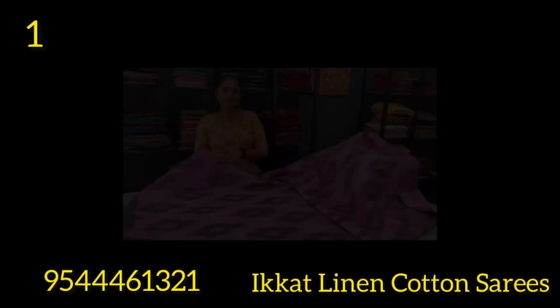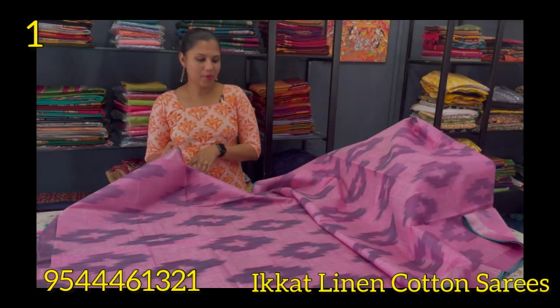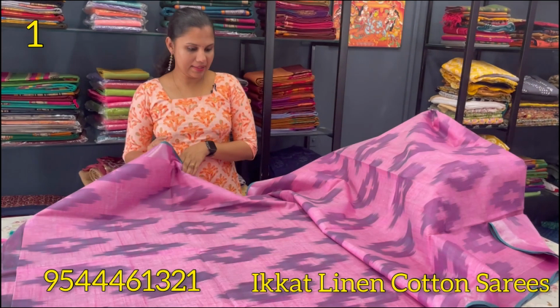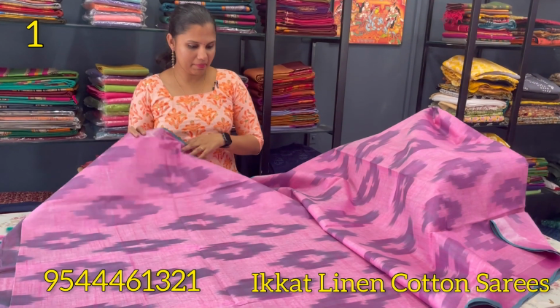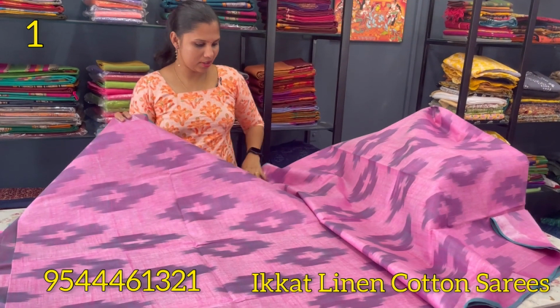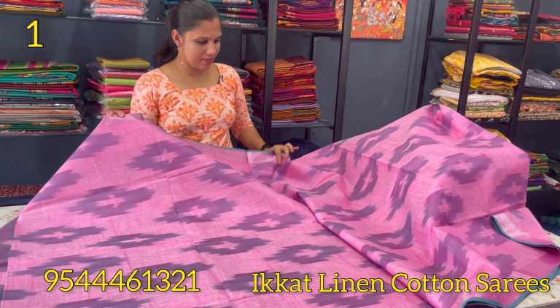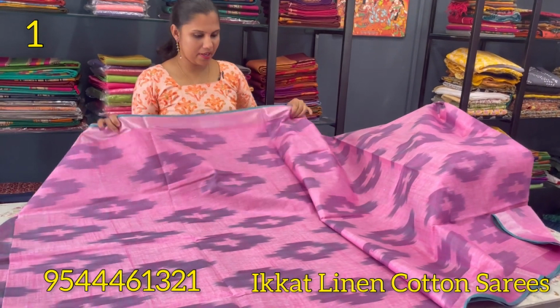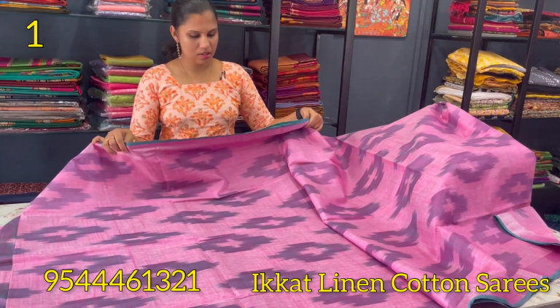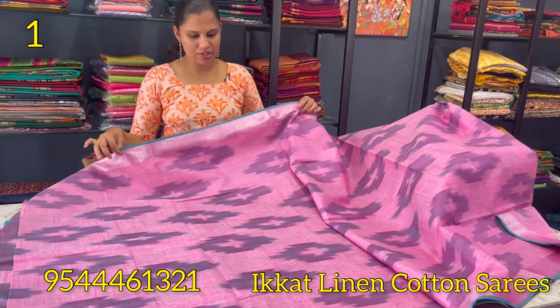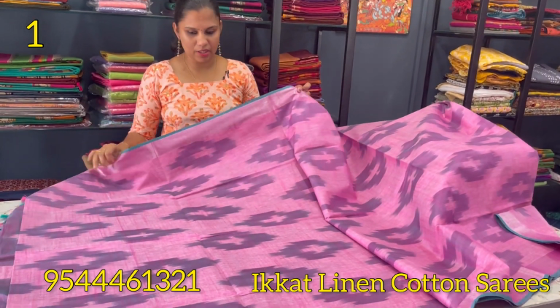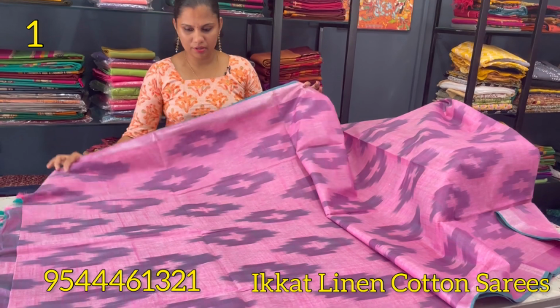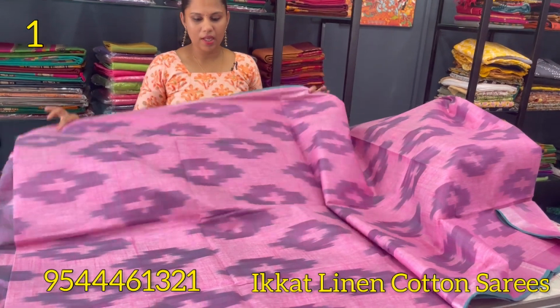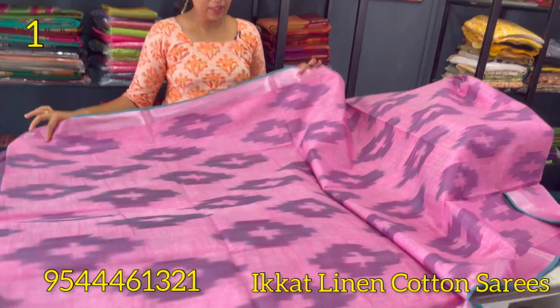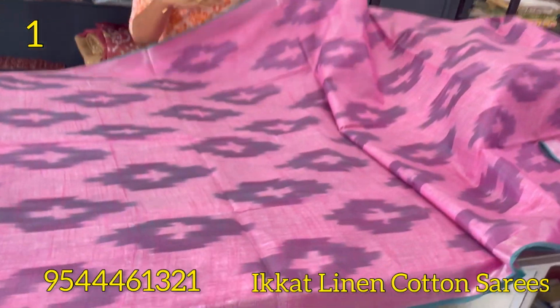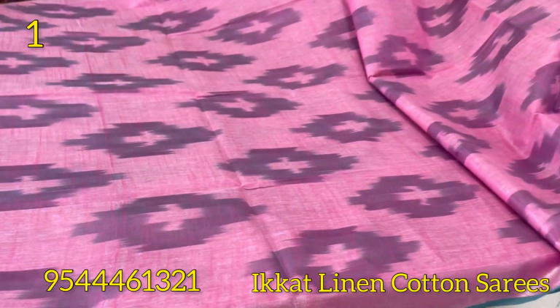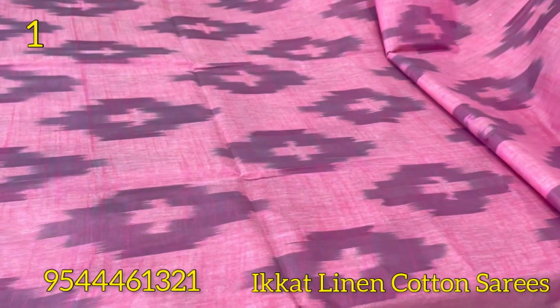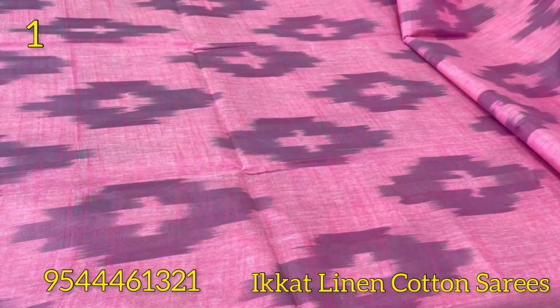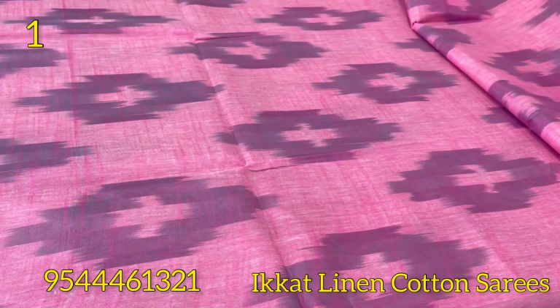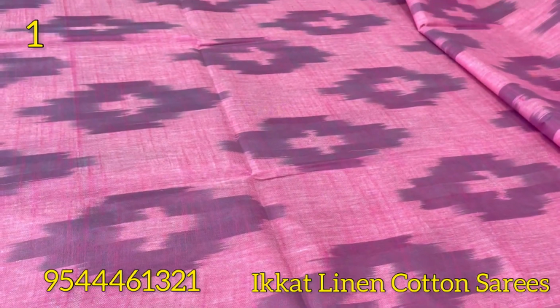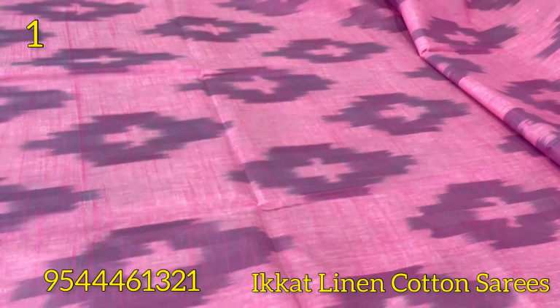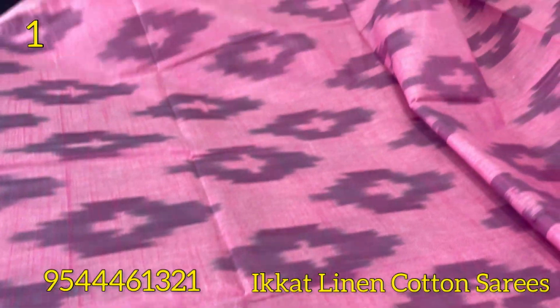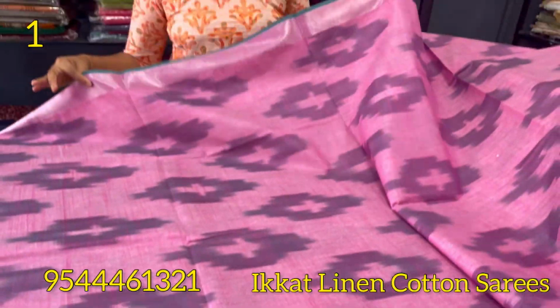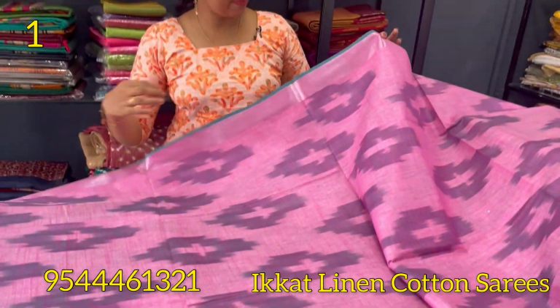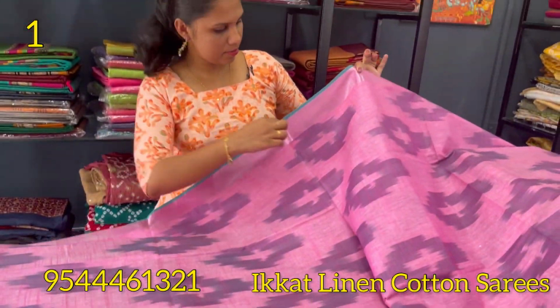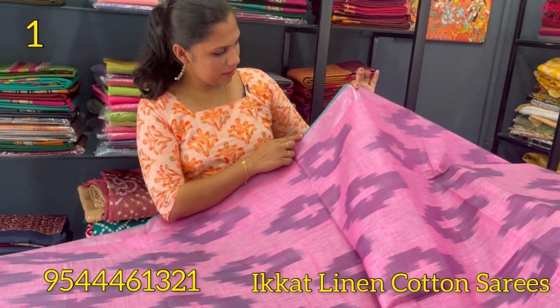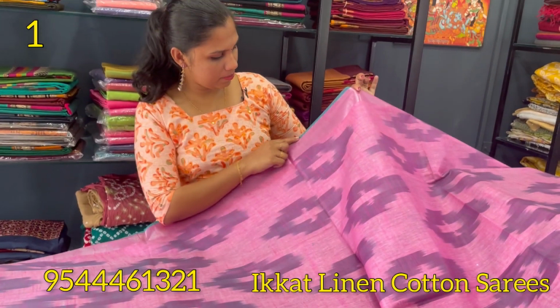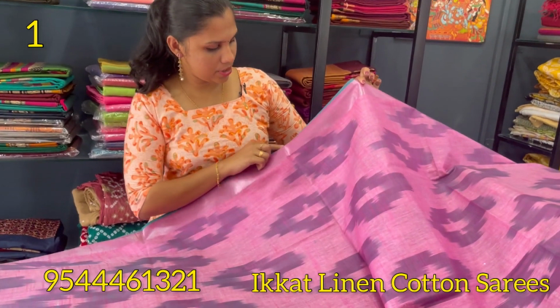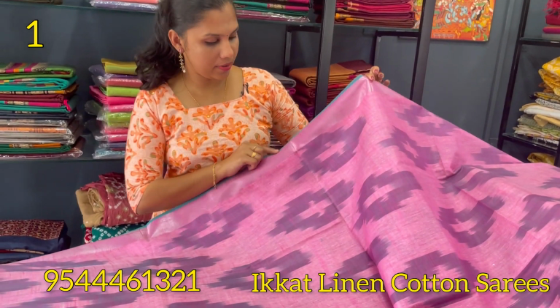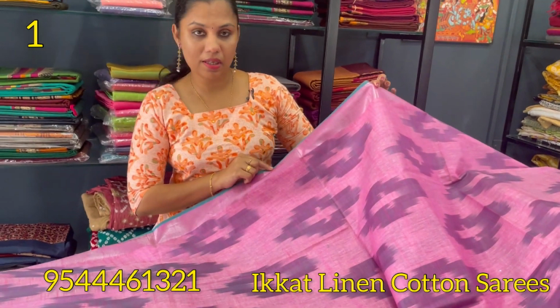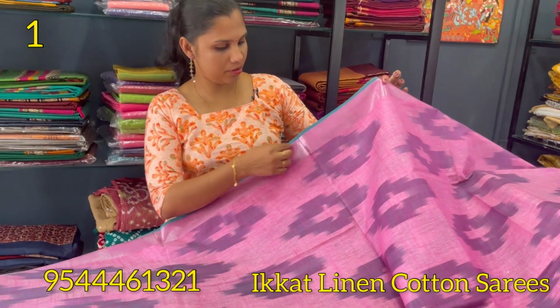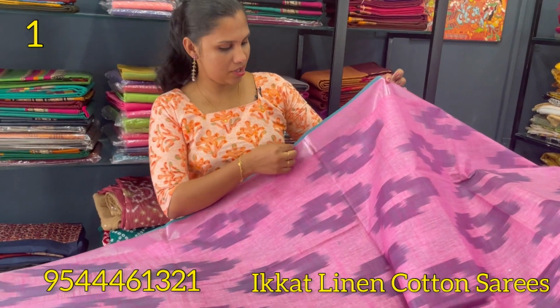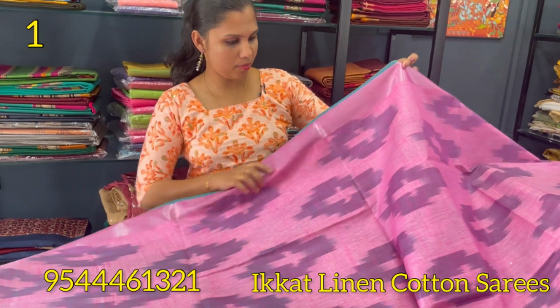The first shade of Linen By Cotton is pink. It is a self-weaving pattern with the same pattern in the body and a small border.